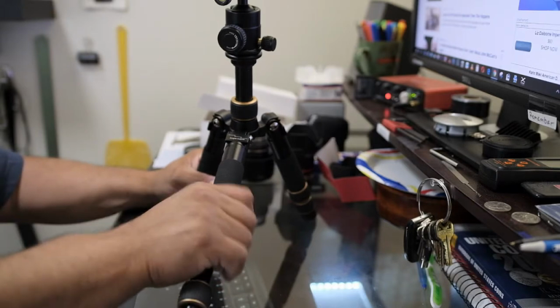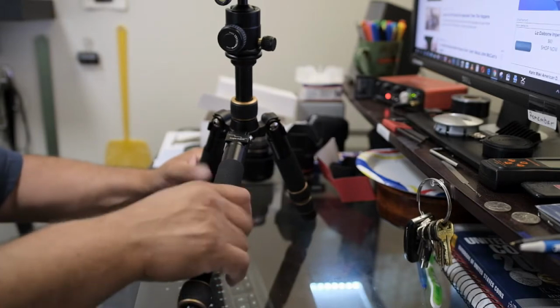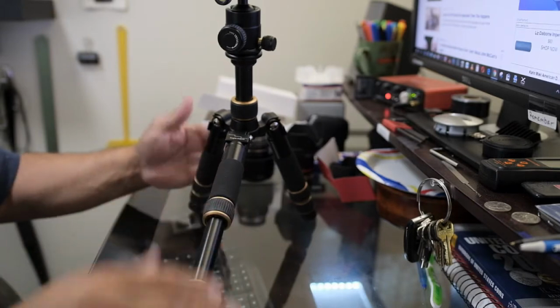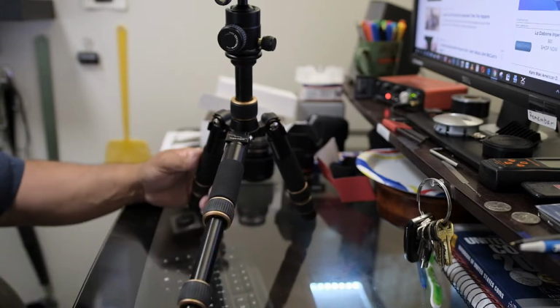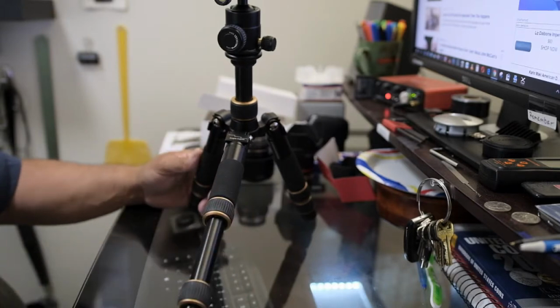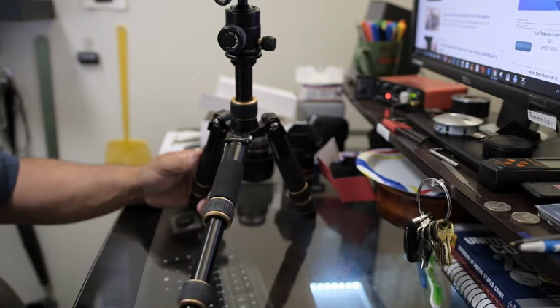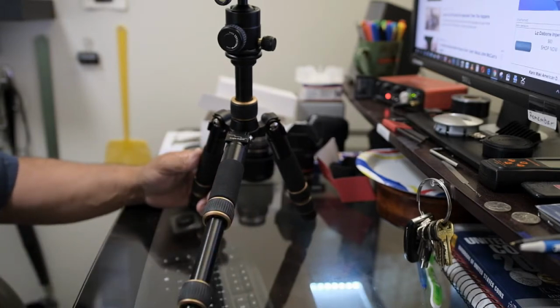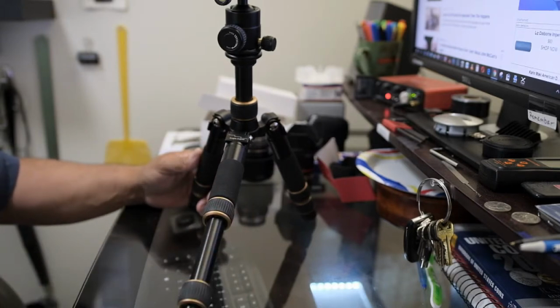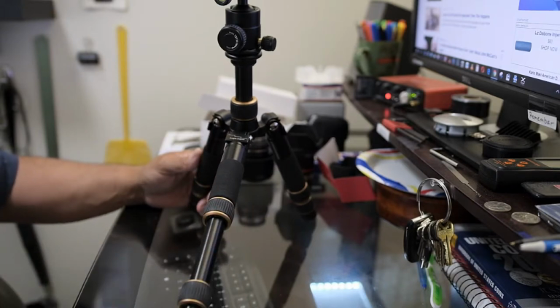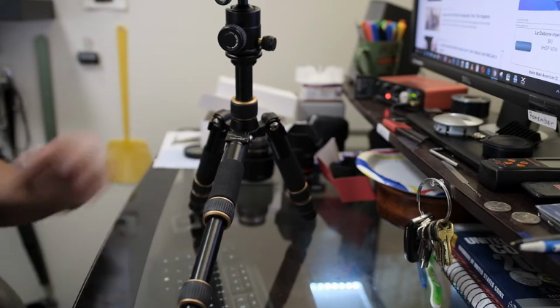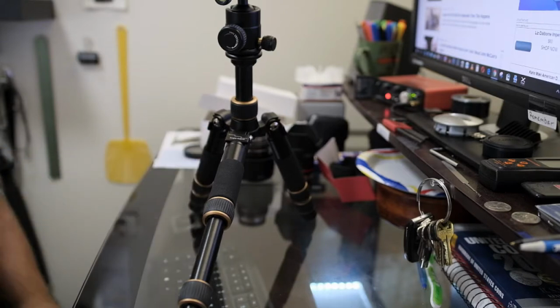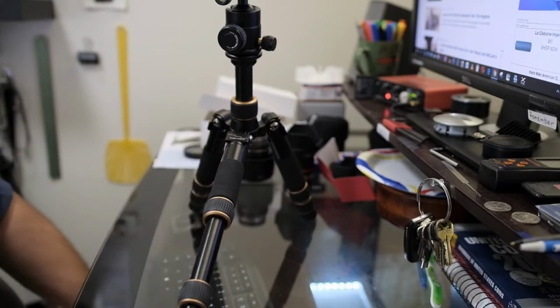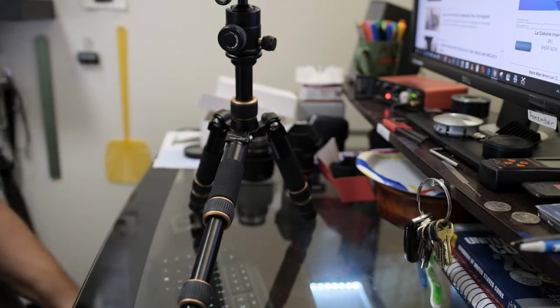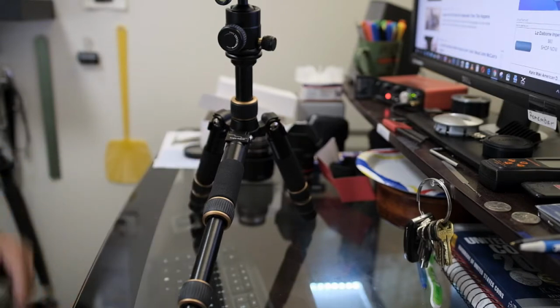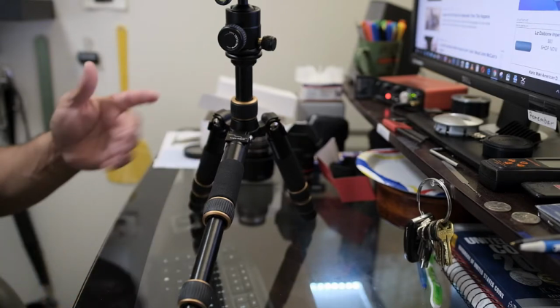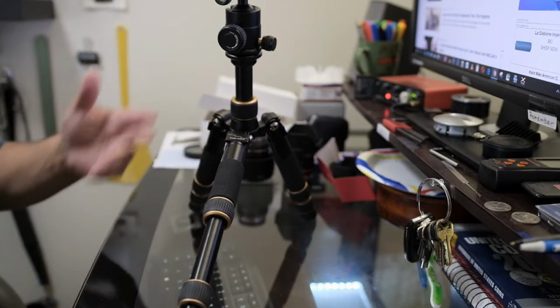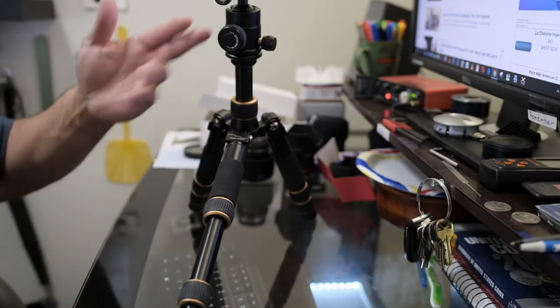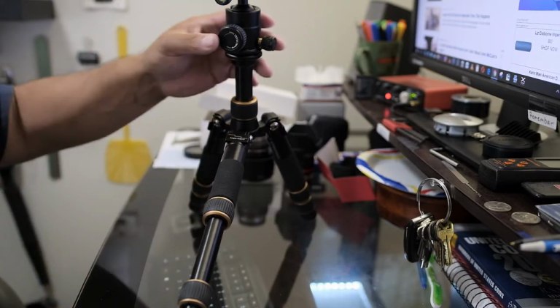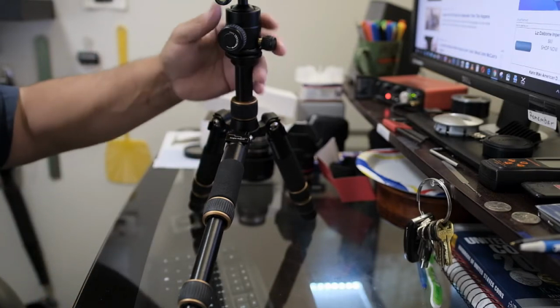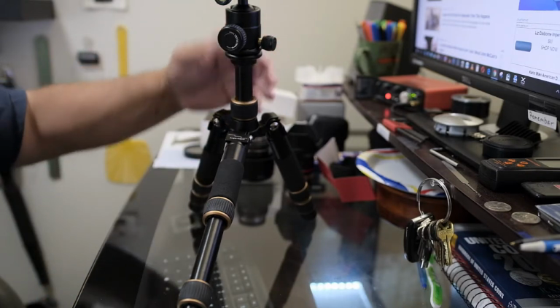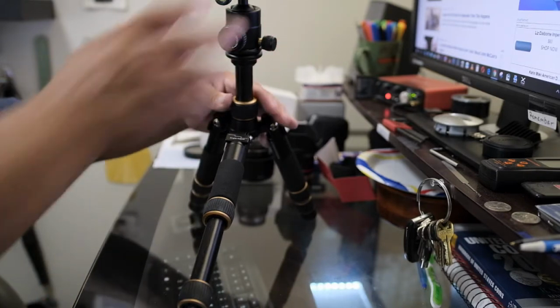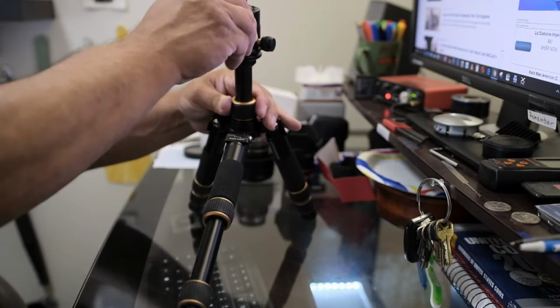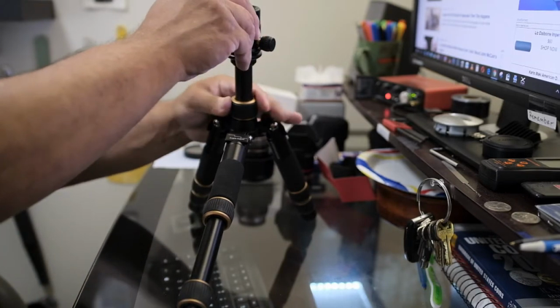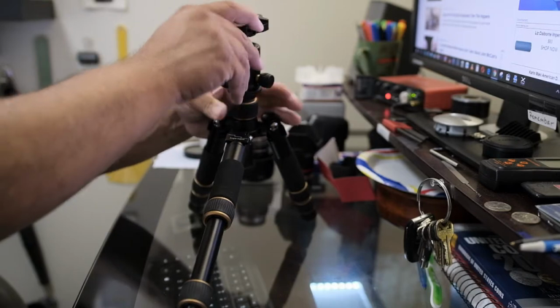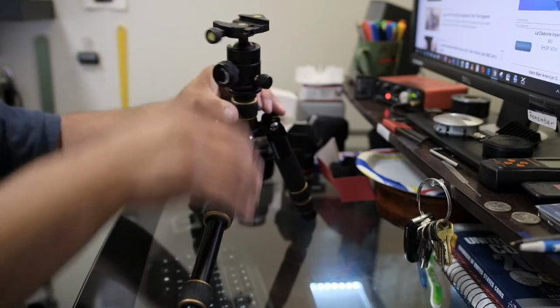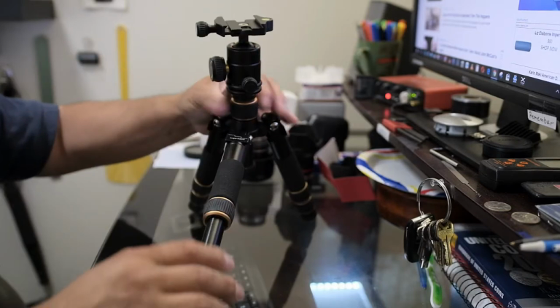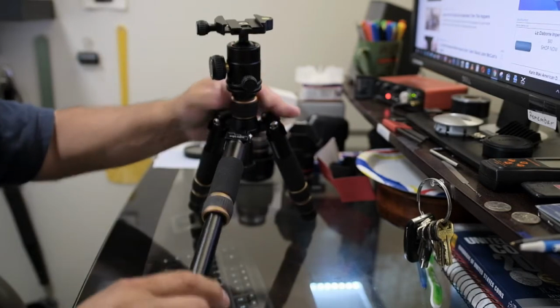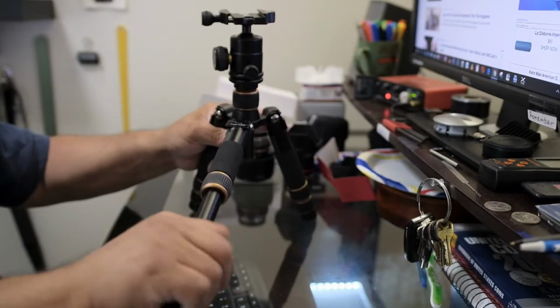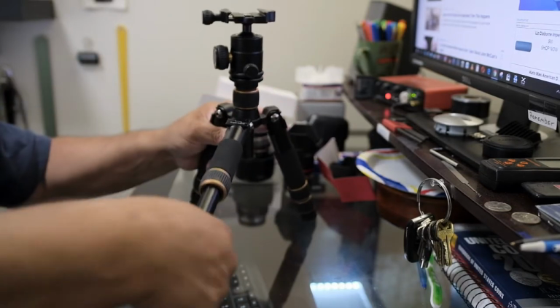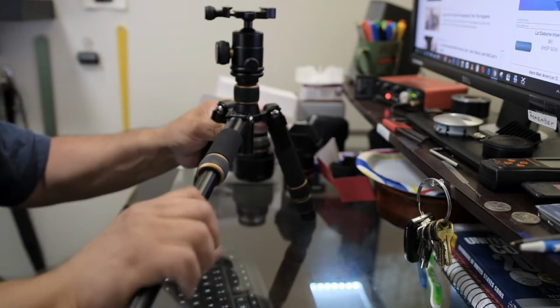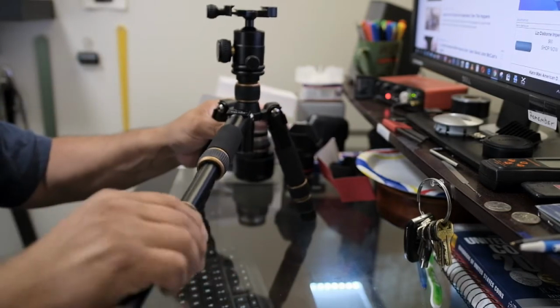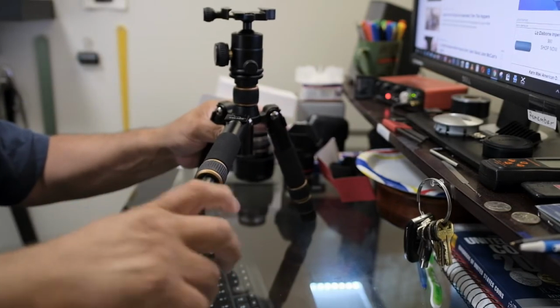The metal bolts and the Allen key let you tighten the support where it gets loose — that's a nice feature. The twists feel very nice and look nice. I'm kind of surprised by what I'm getting for the money. Sometimes you can get ball heads this good in this price range.